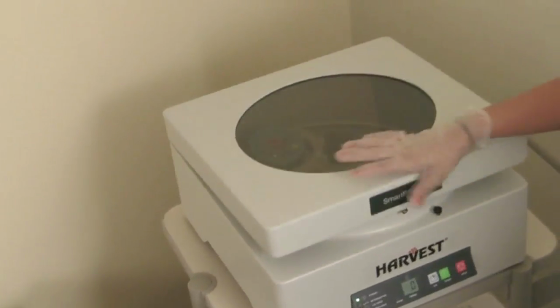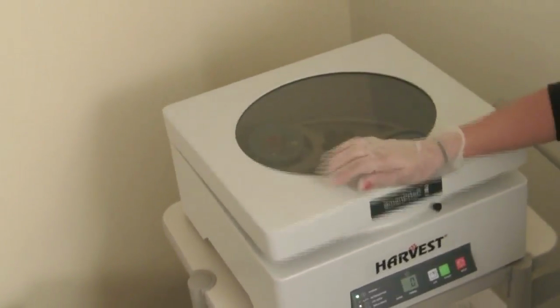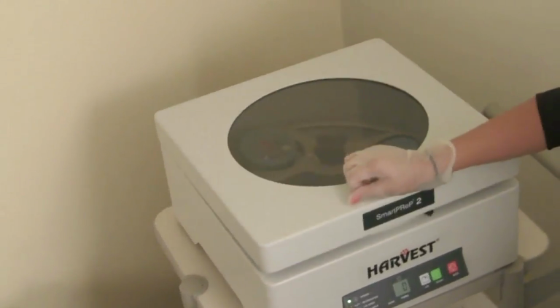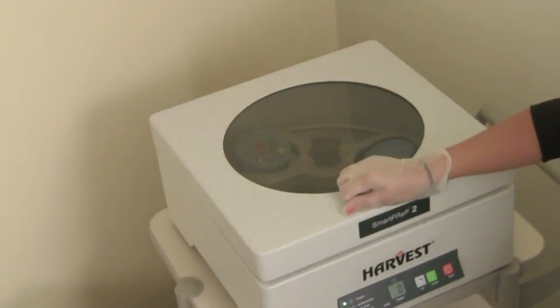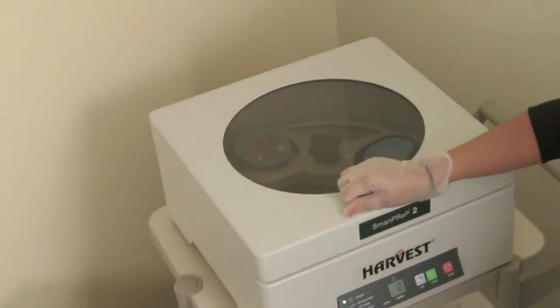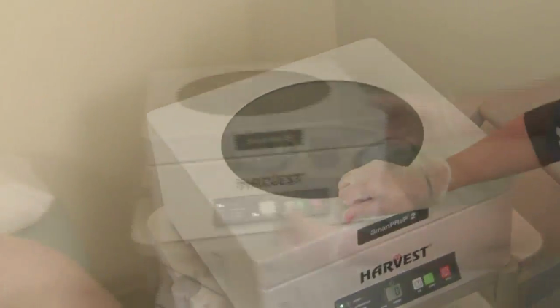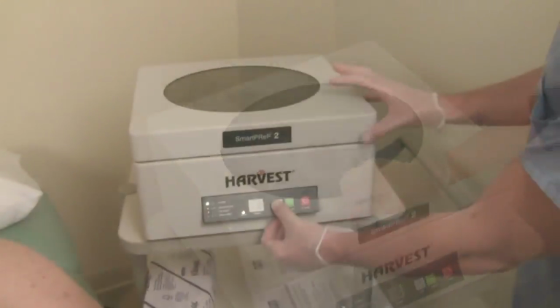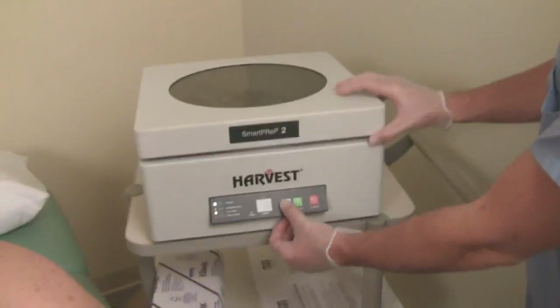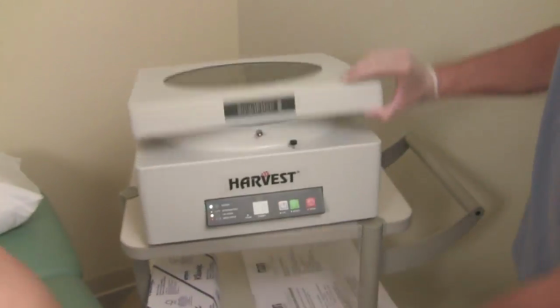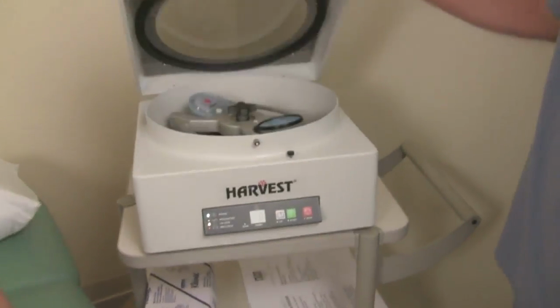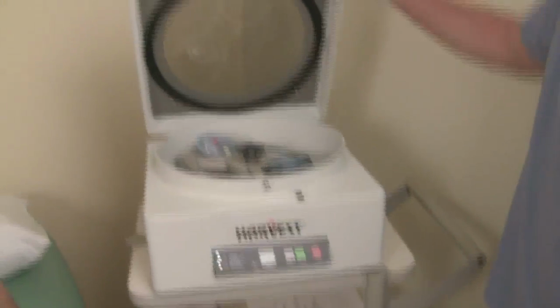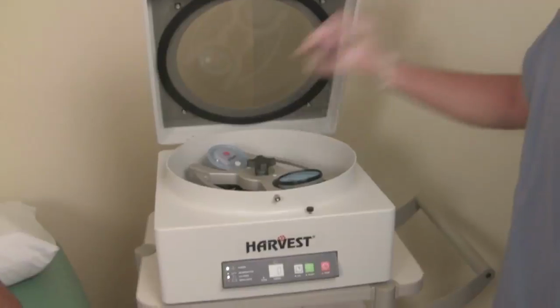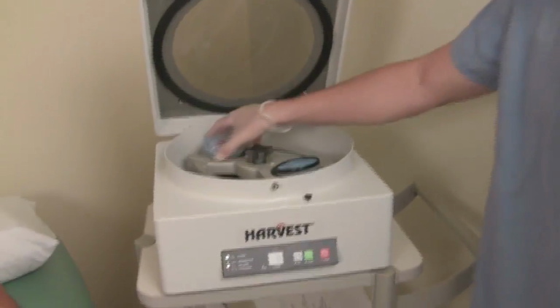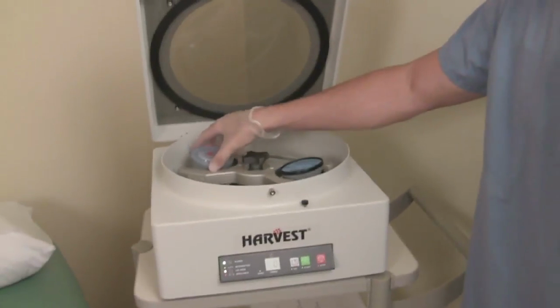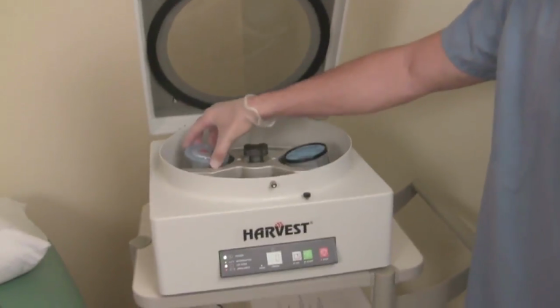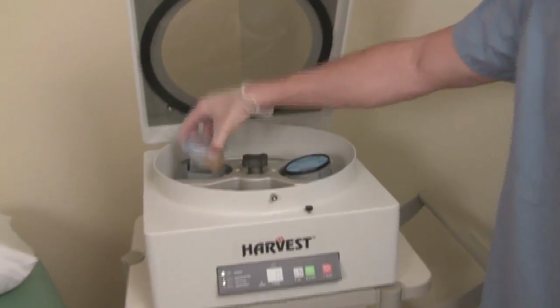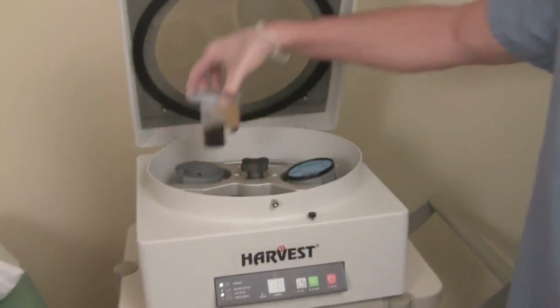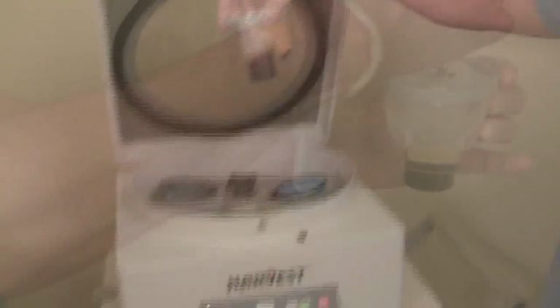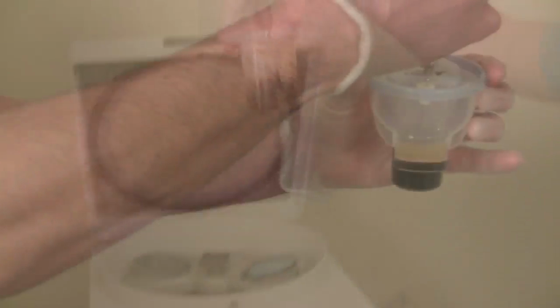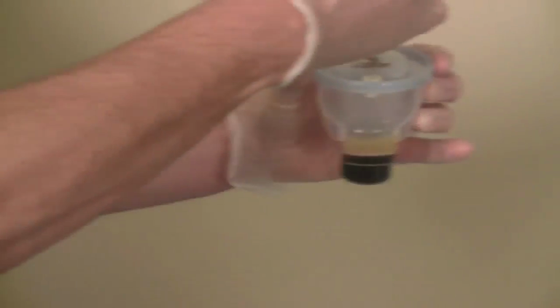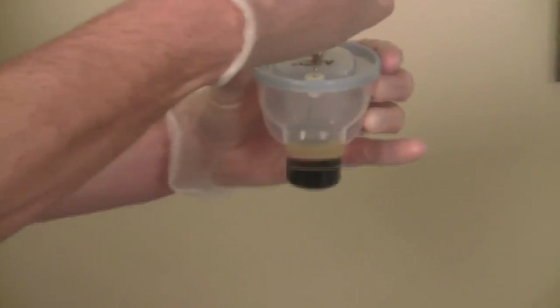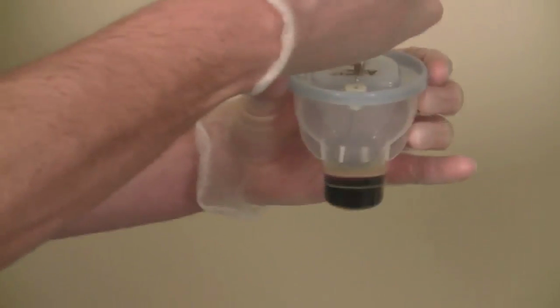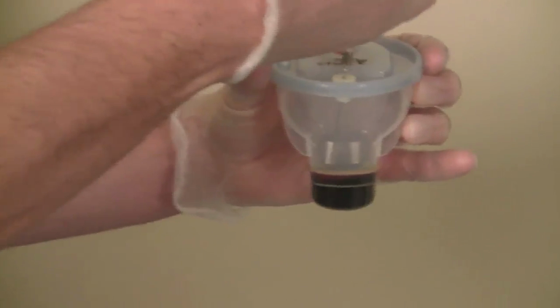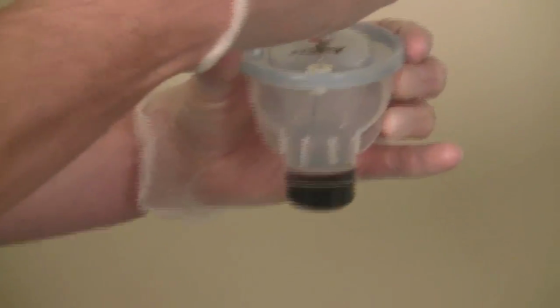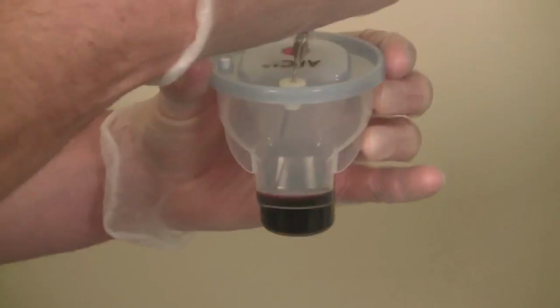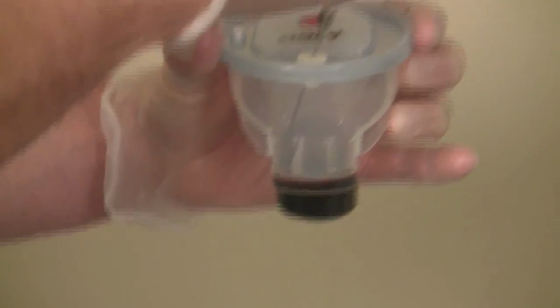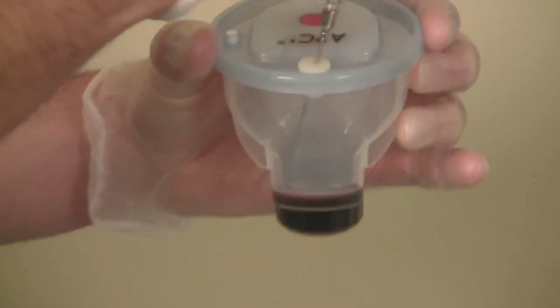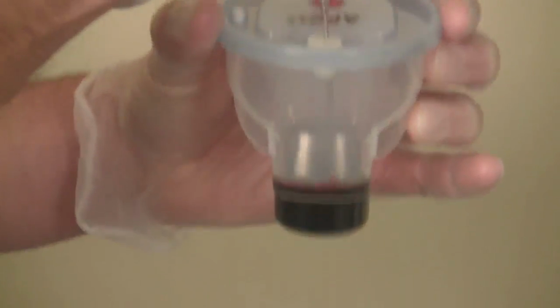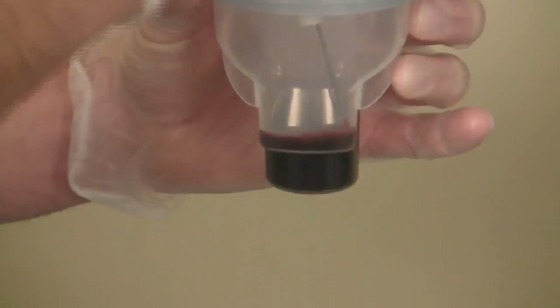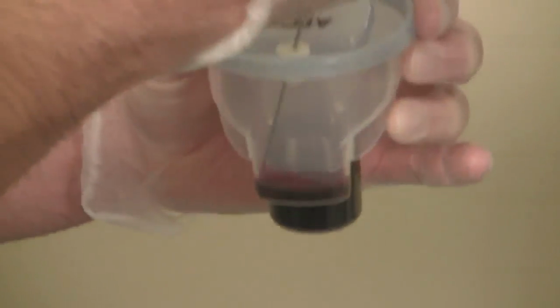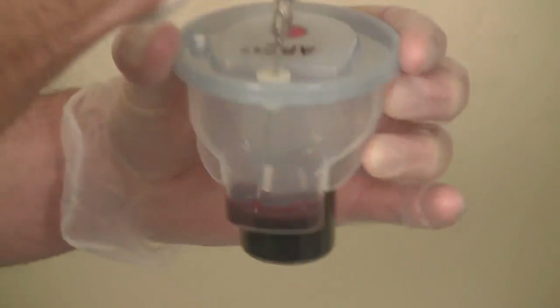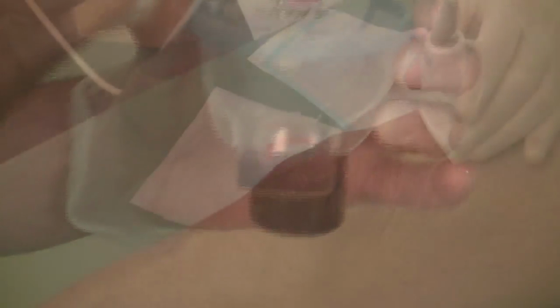The platelets will be spun down. The platelet-poor solution is removed and a small portion of it is mixed with the platelets to create a platelet-rich plasma solution.